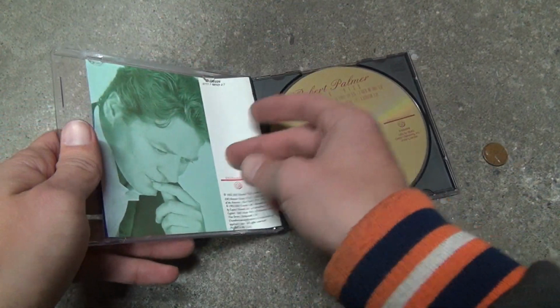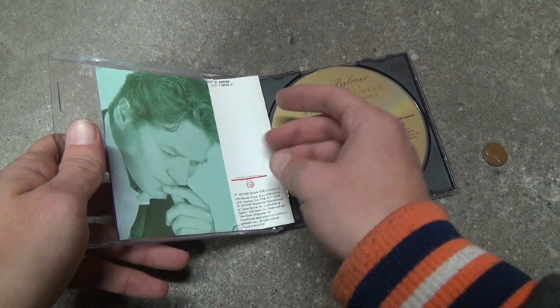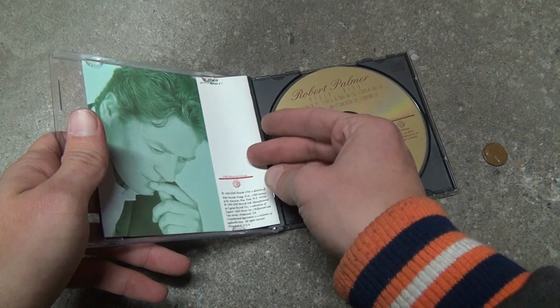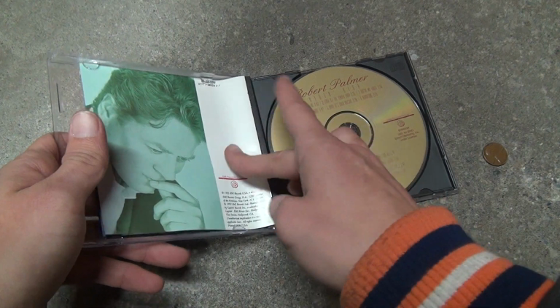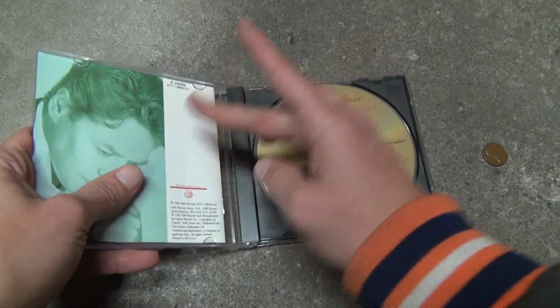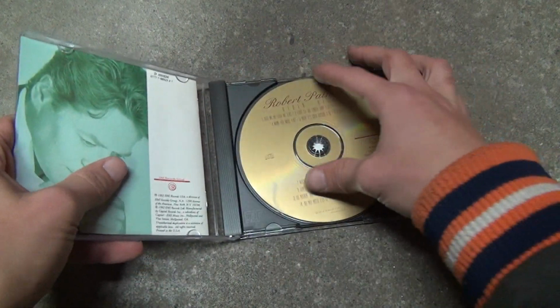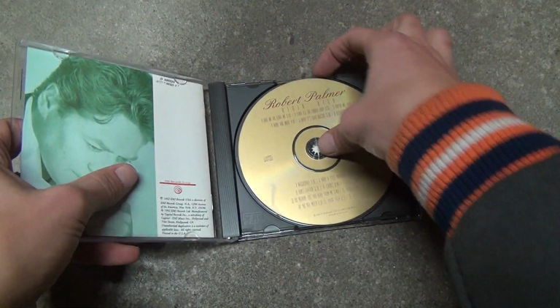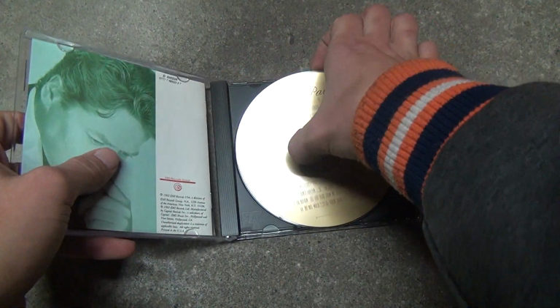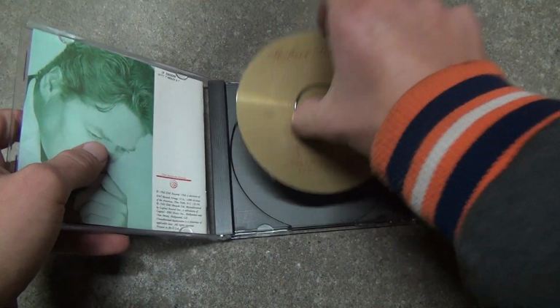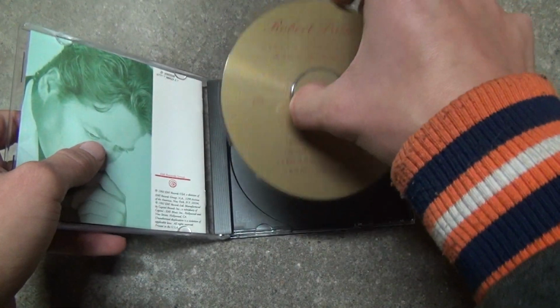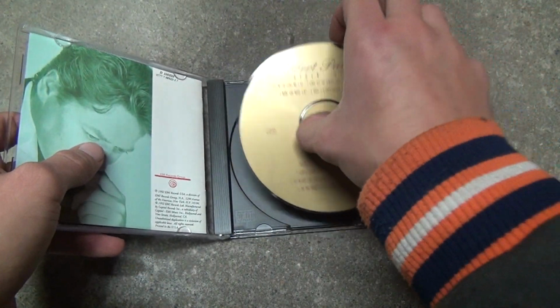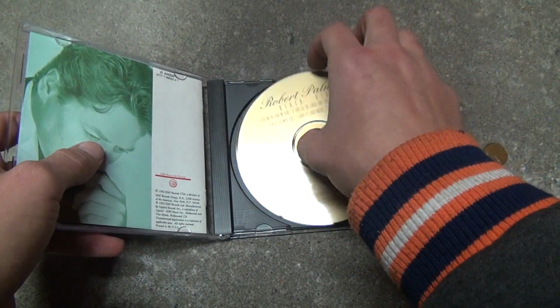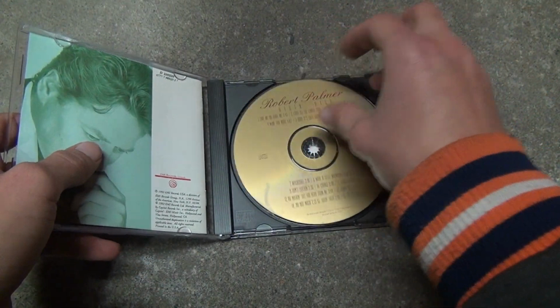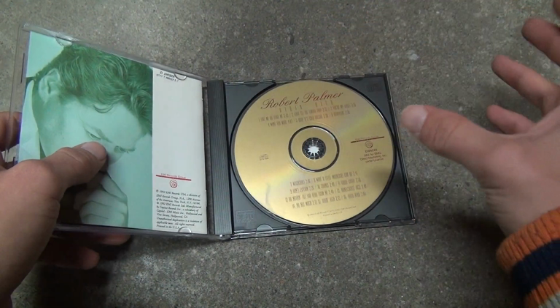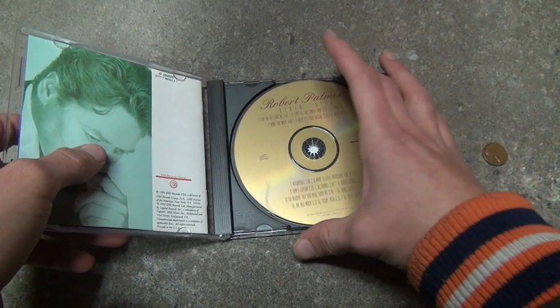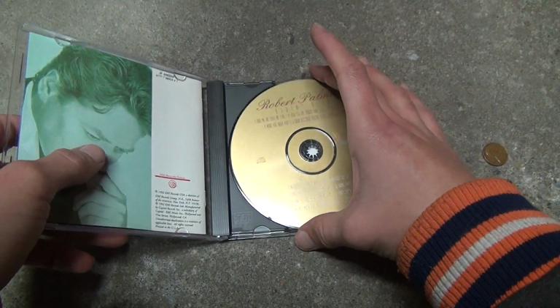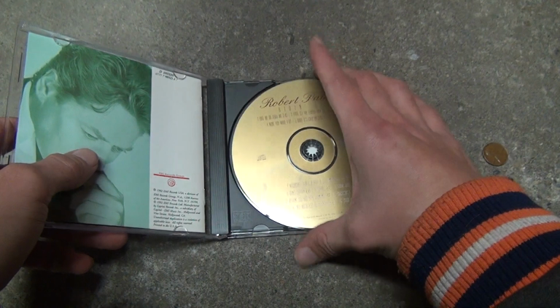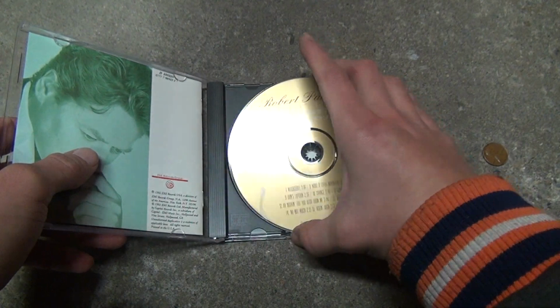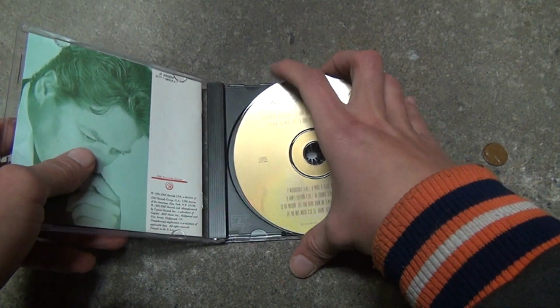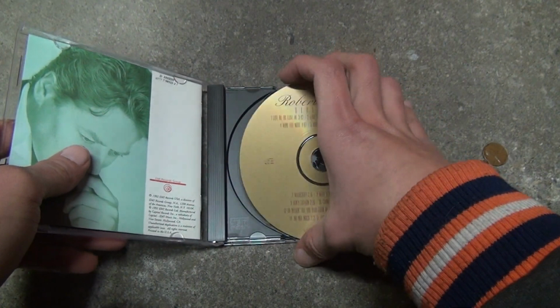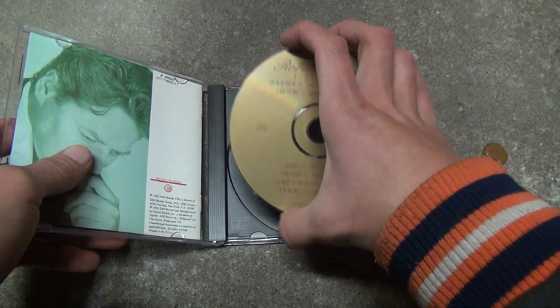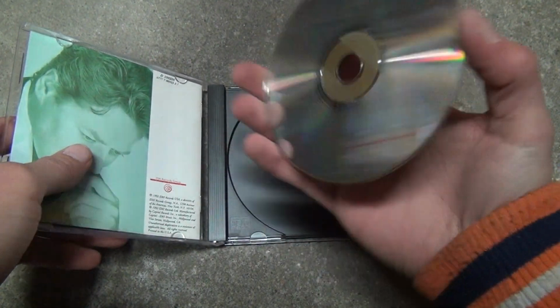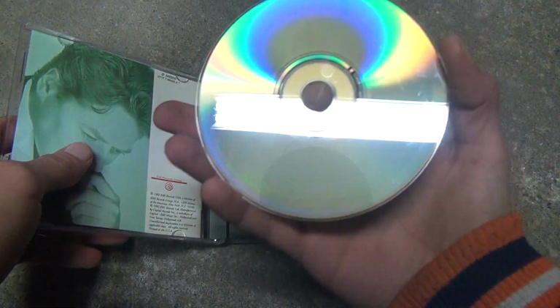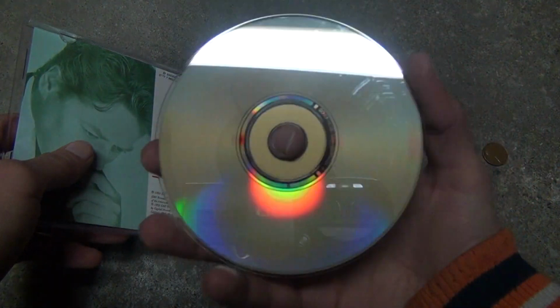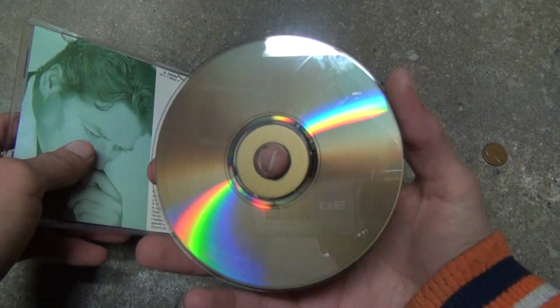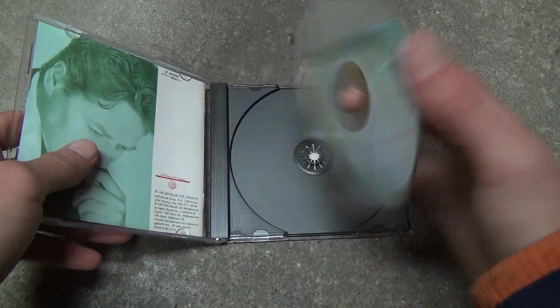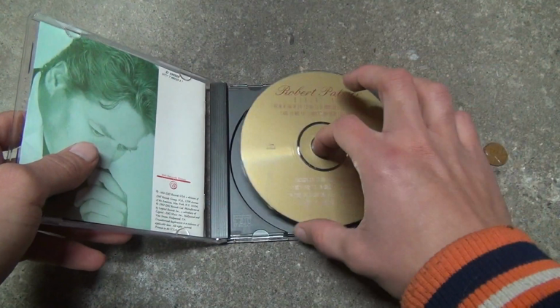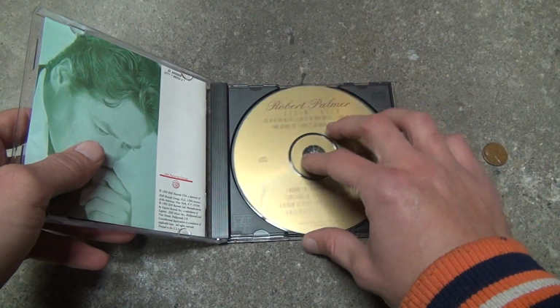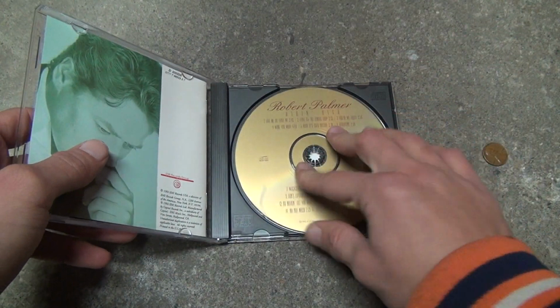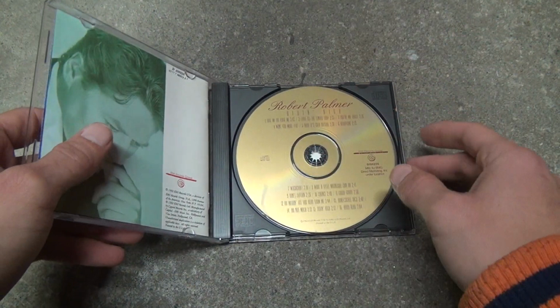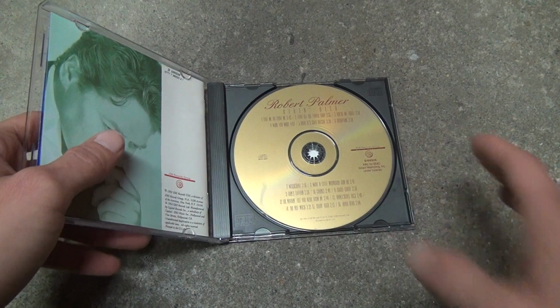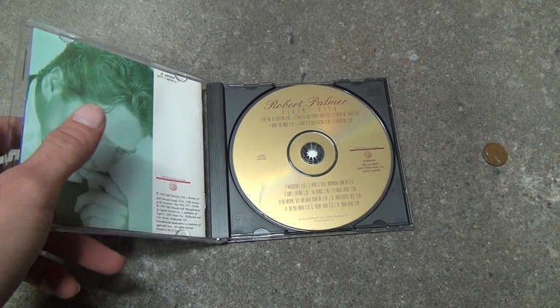CDs are so tough to move things around with because there's only so much space — compact disc. Let's see now, take this off — a little scratched, but I gotta say...